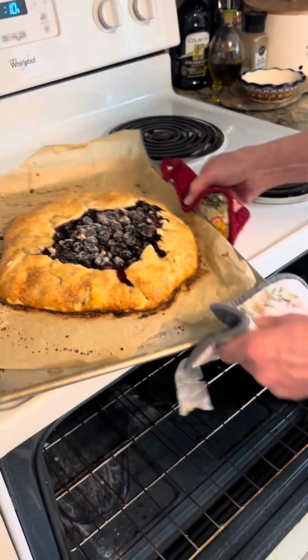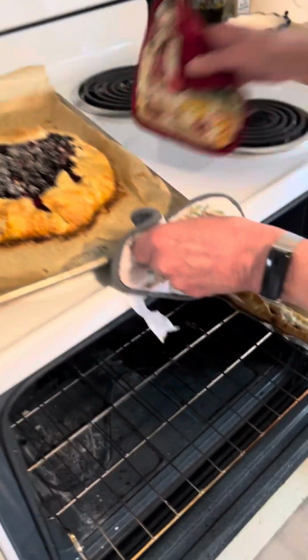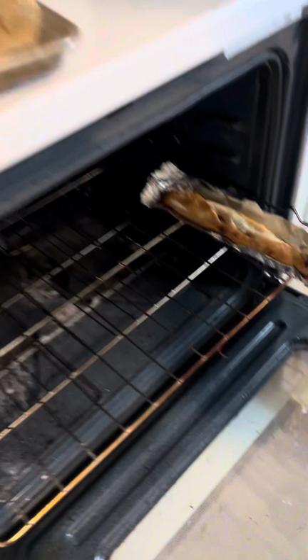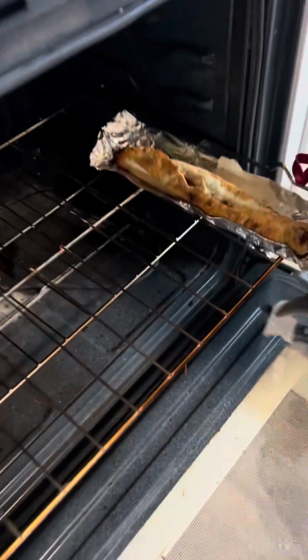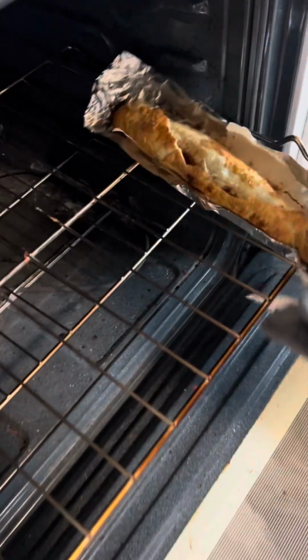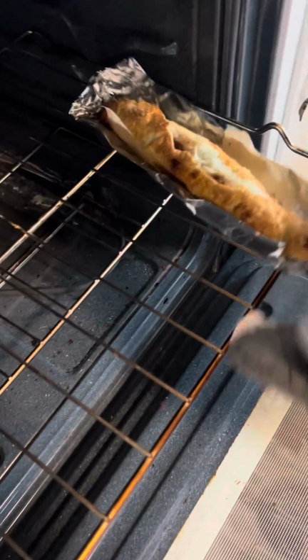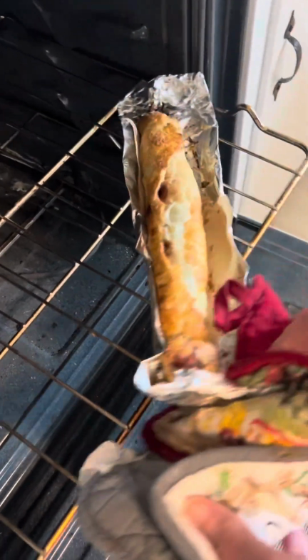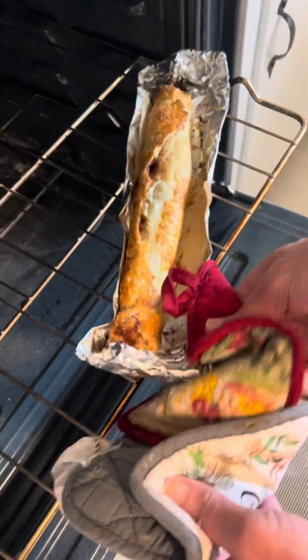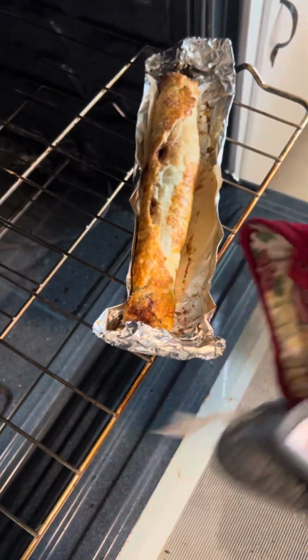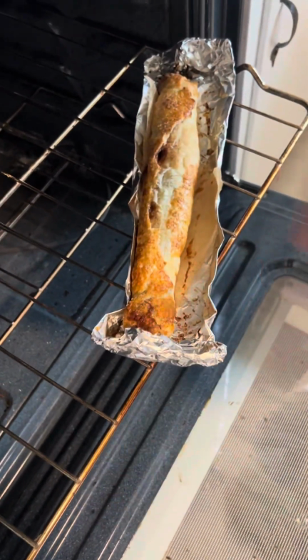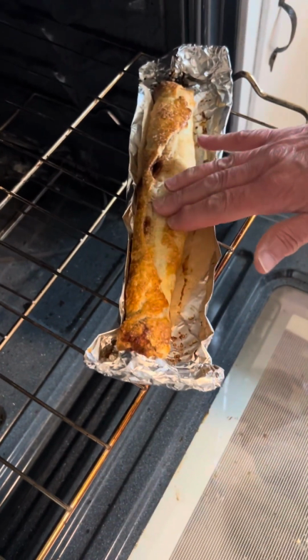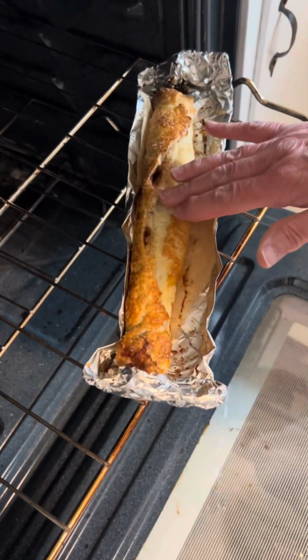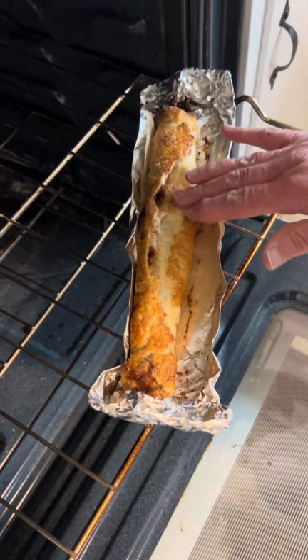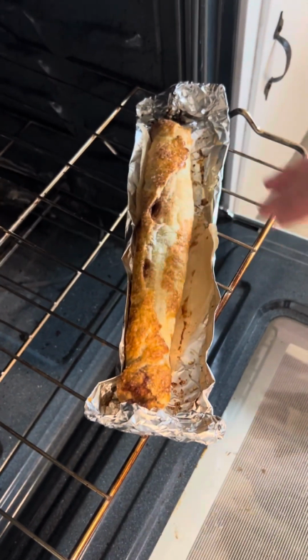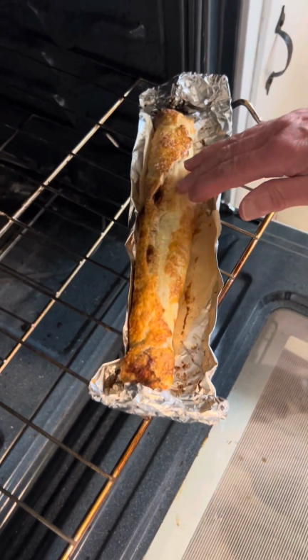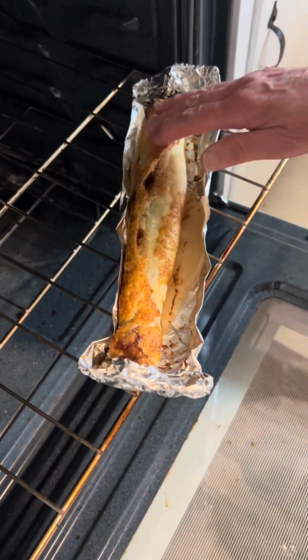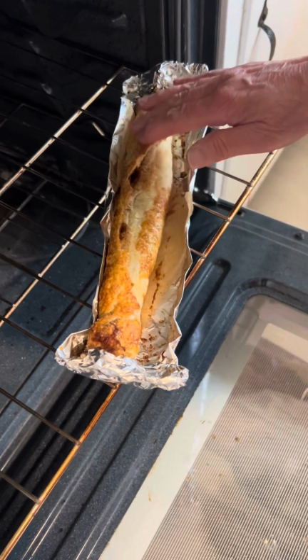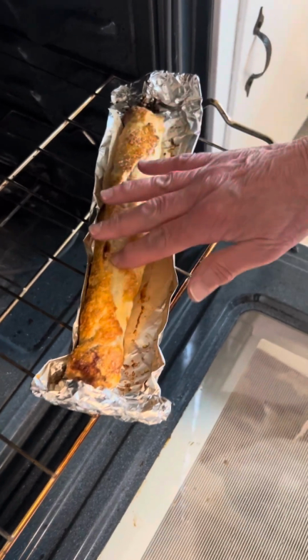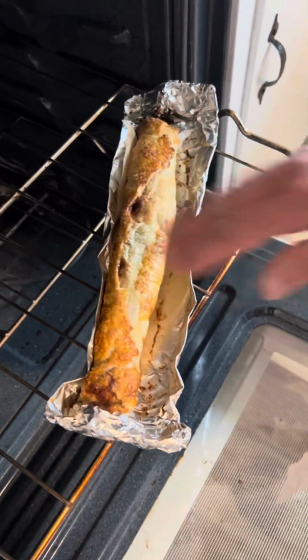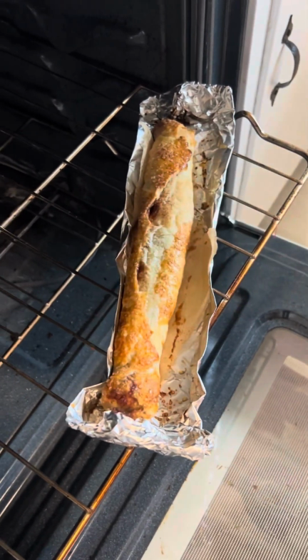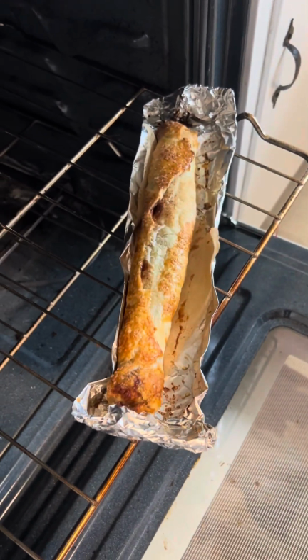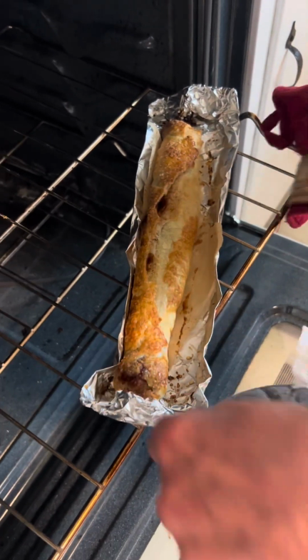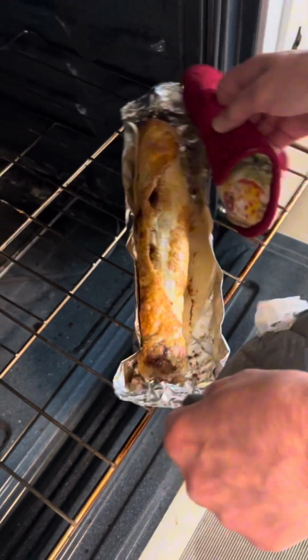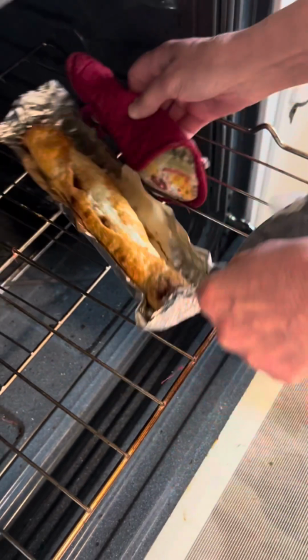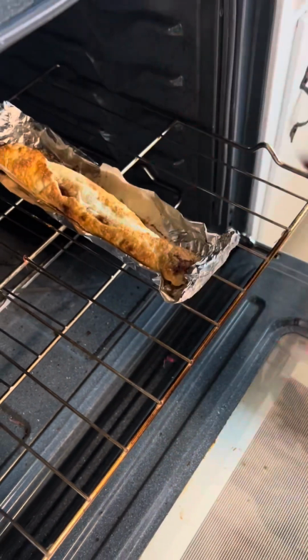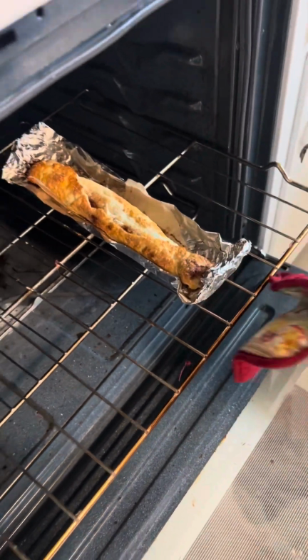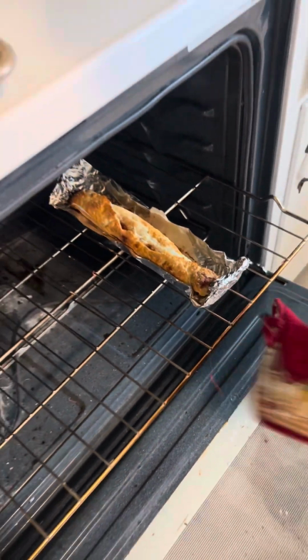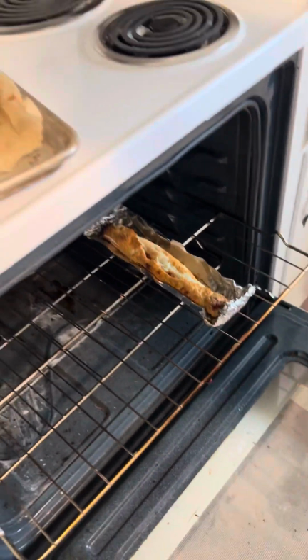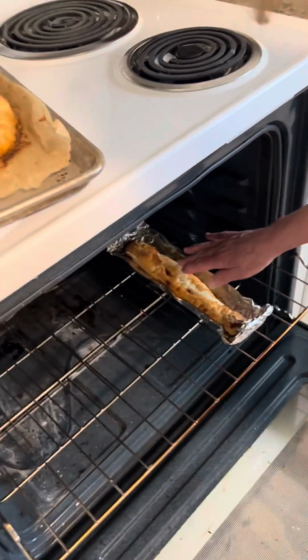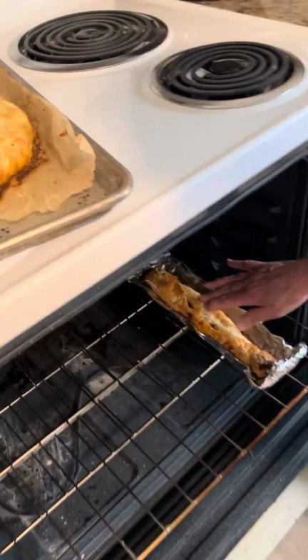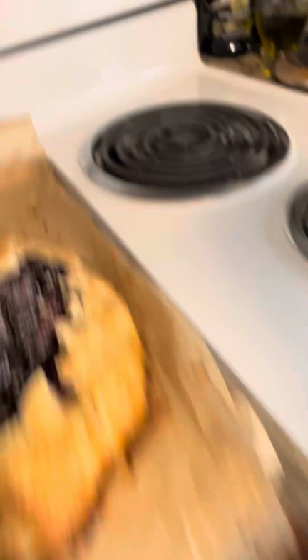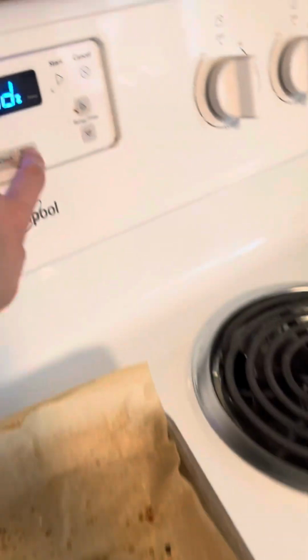What about our little cinnamon roll? That looks pretty good too. I'm checking on it — I'm going to give this another few minutes, just because the inside feels really good.